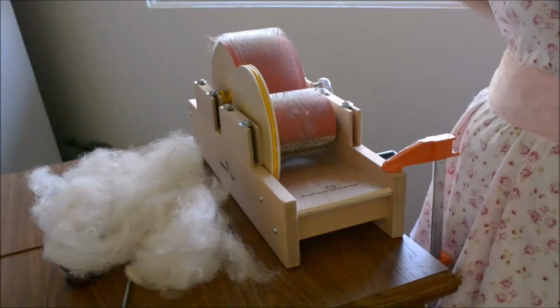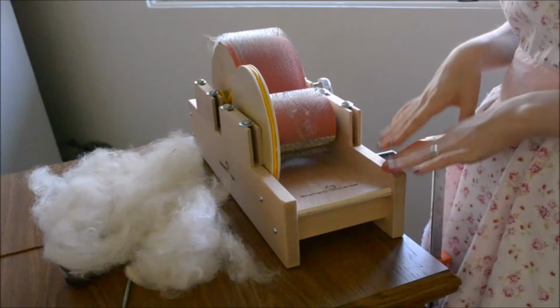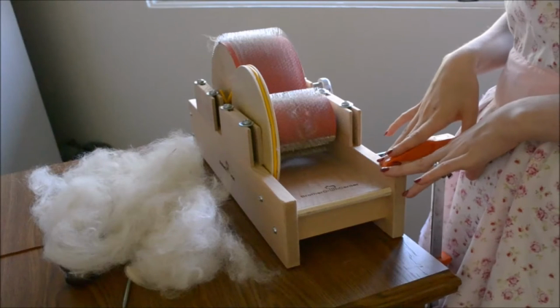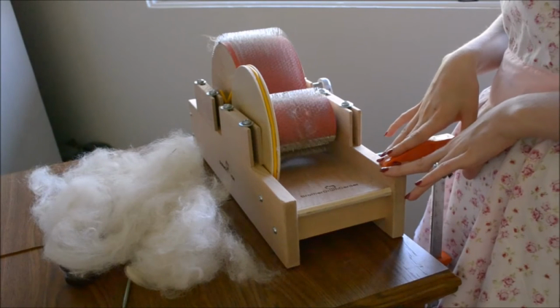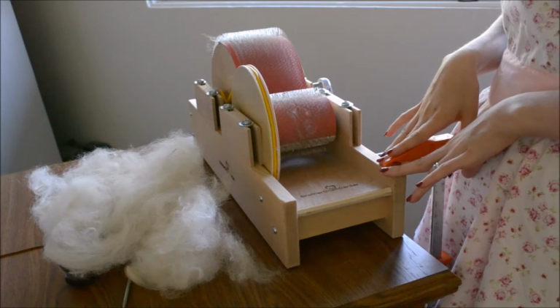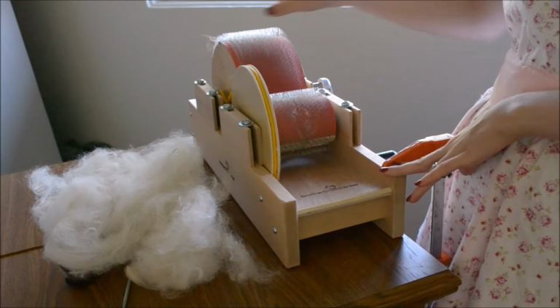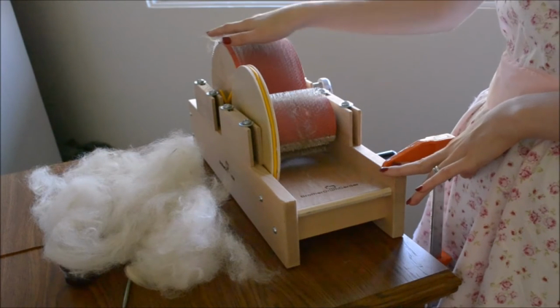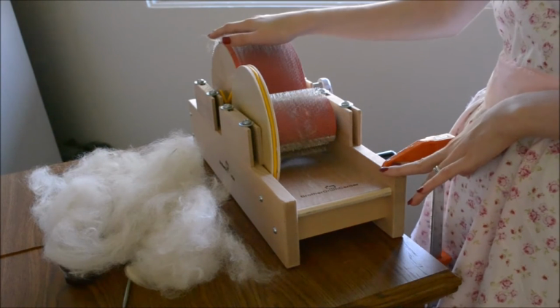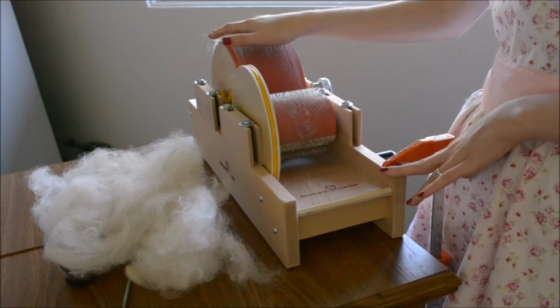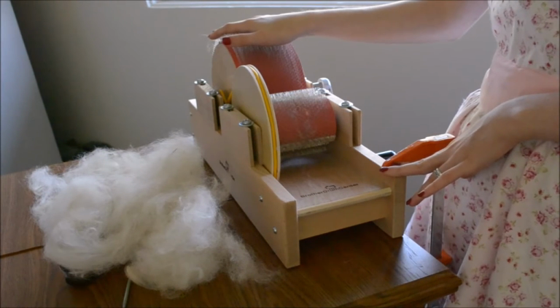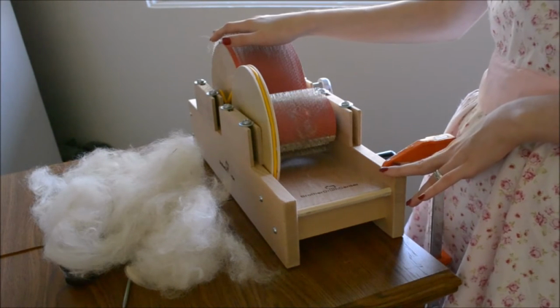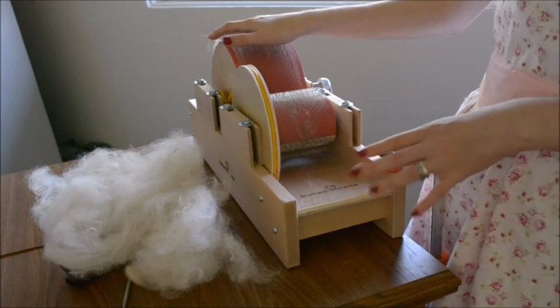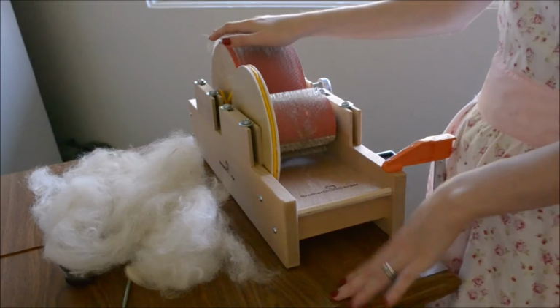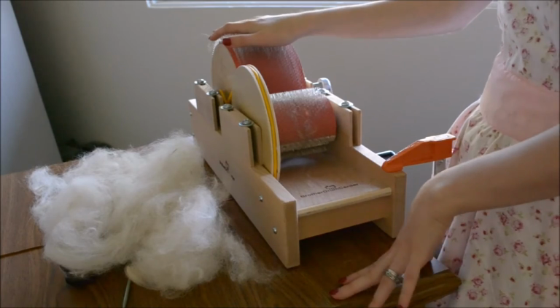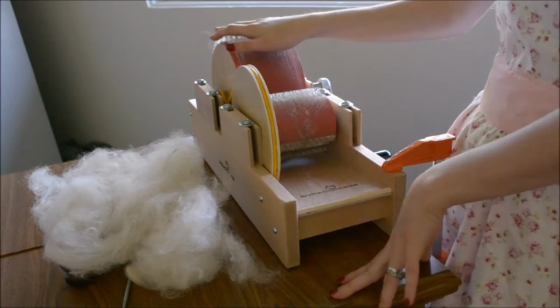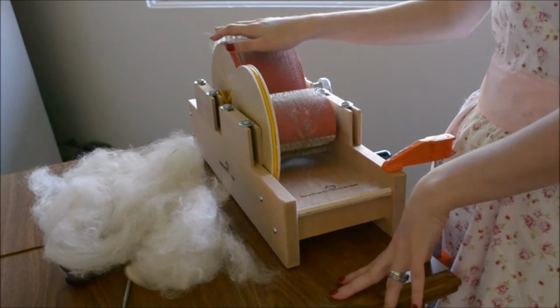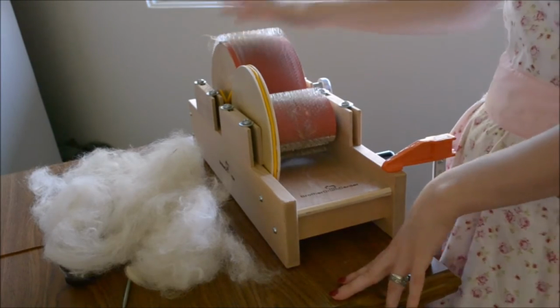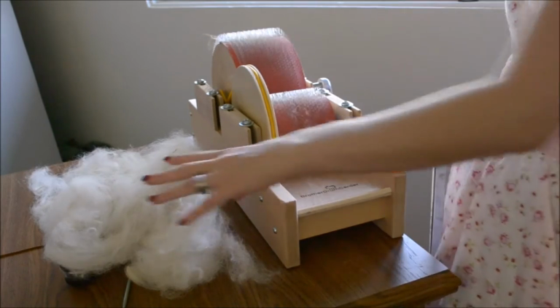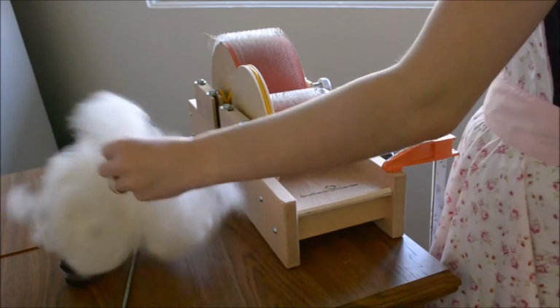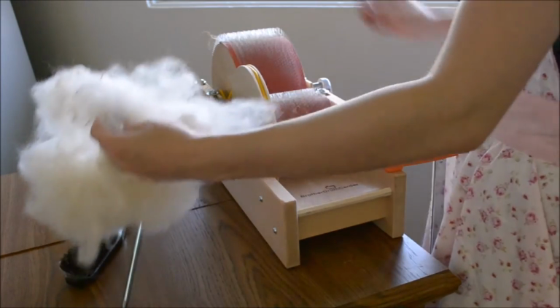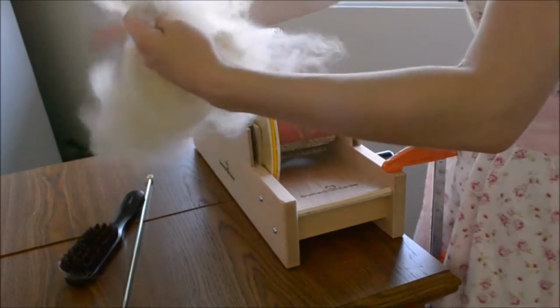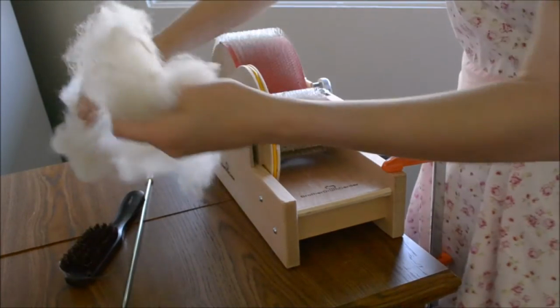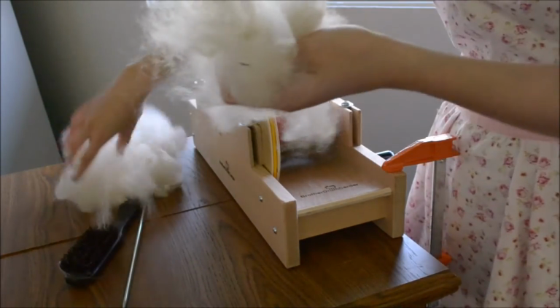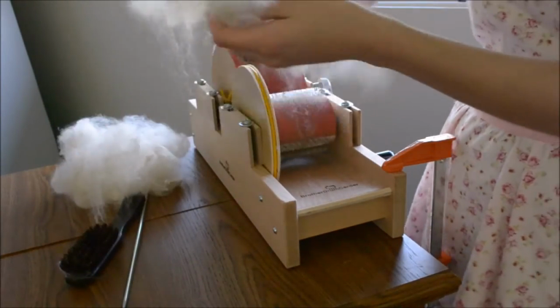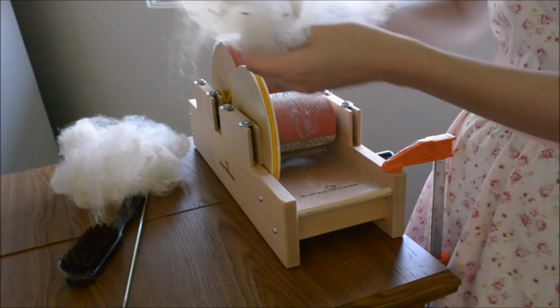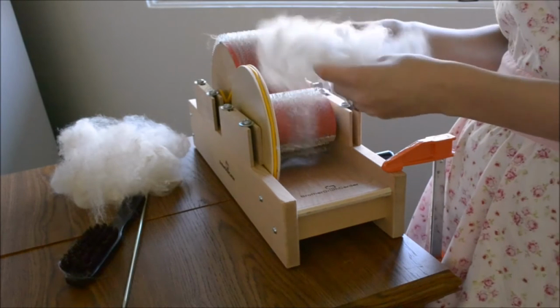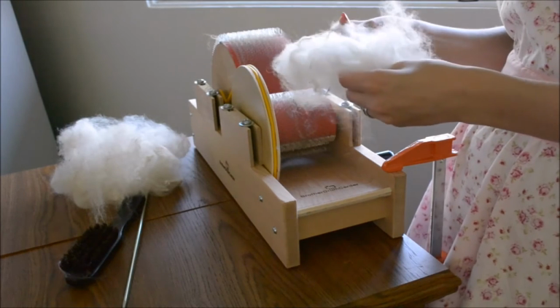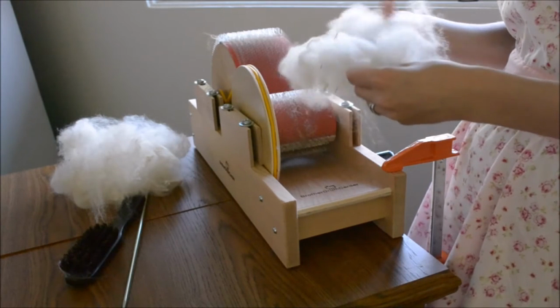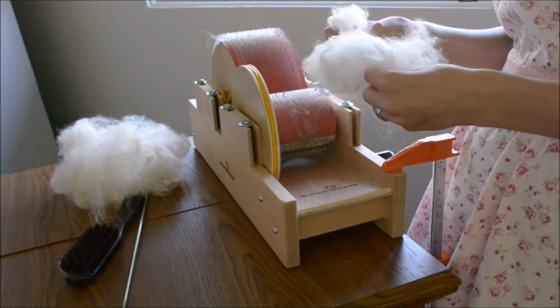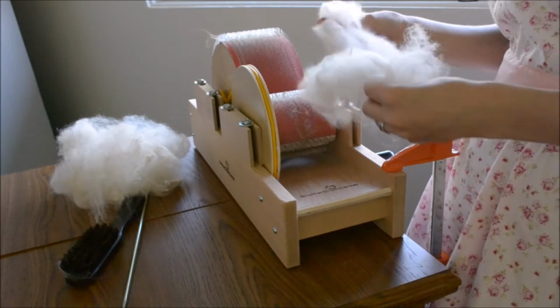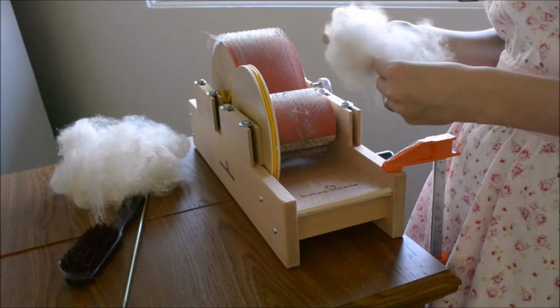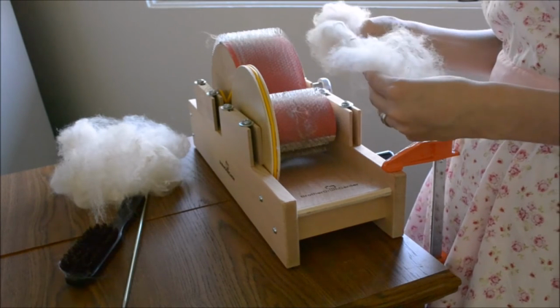My name is Grace Shalom Hopkins and I'm here with the Baby Brother drum carder, and we are going to card this alpaca fleece. This is a Waqiyah alpaca. She is named Charlotte and she was a show winner.